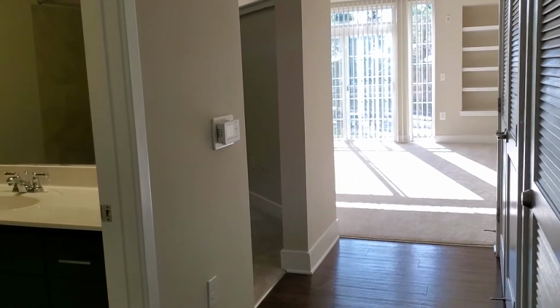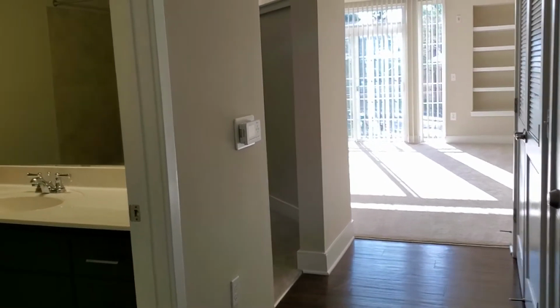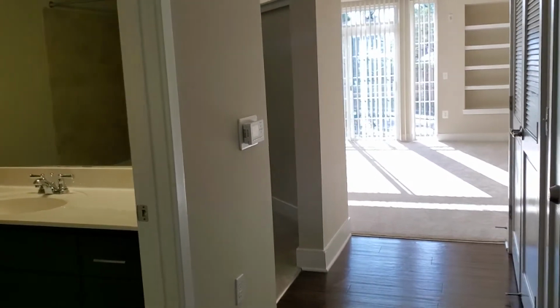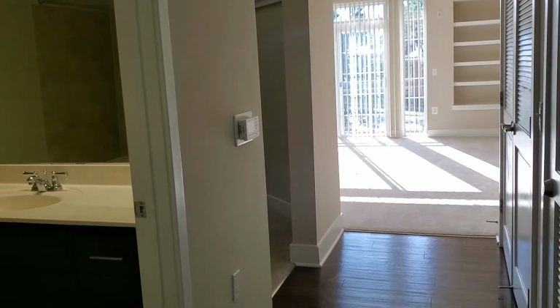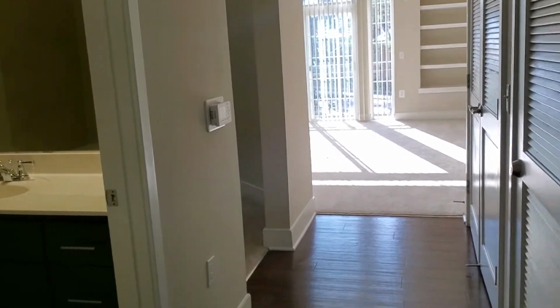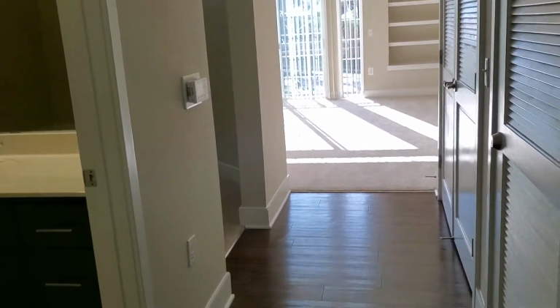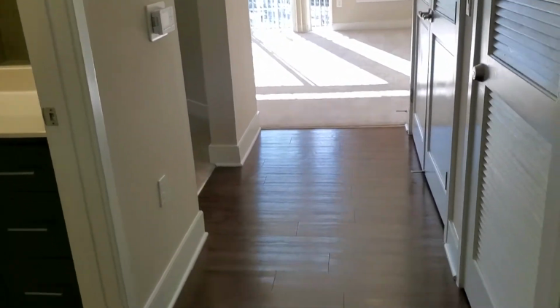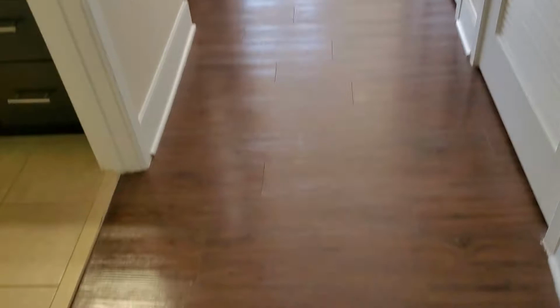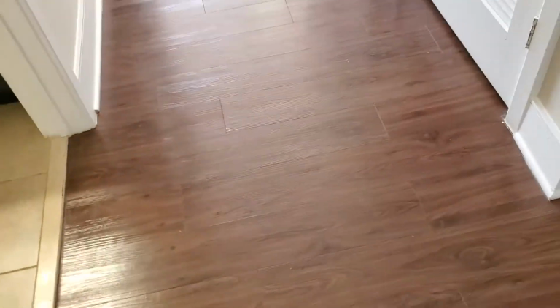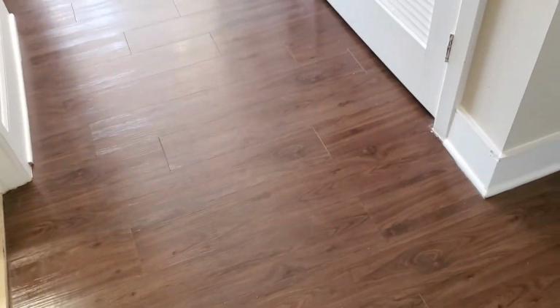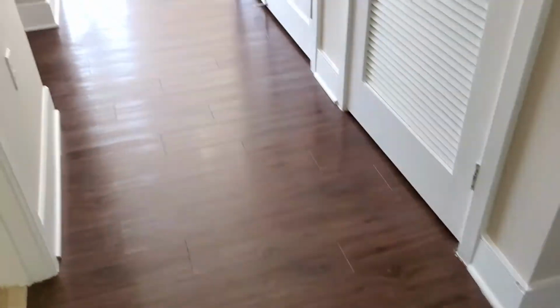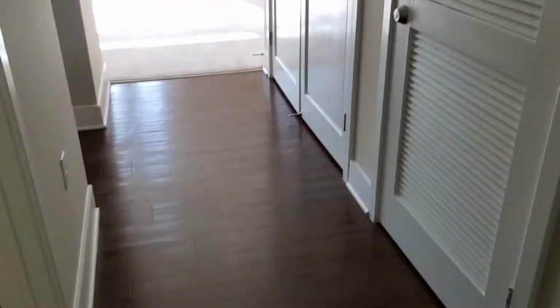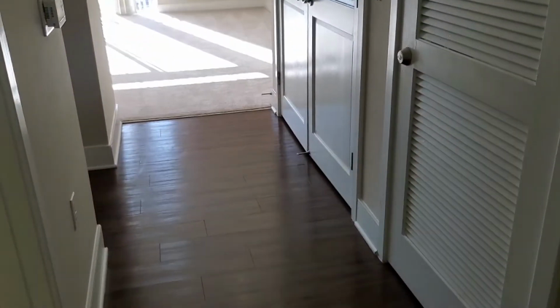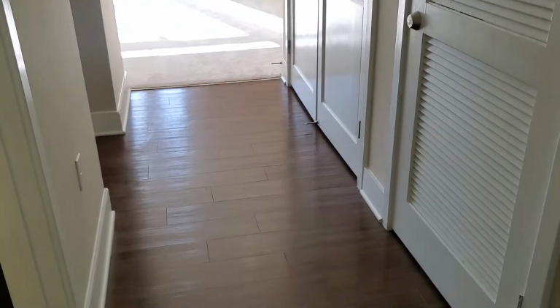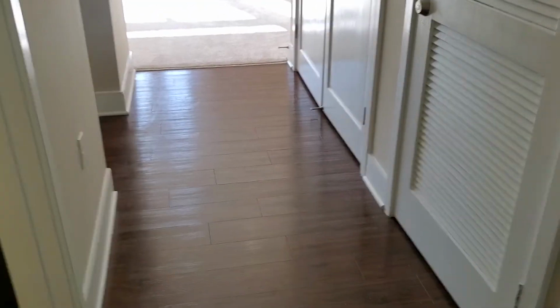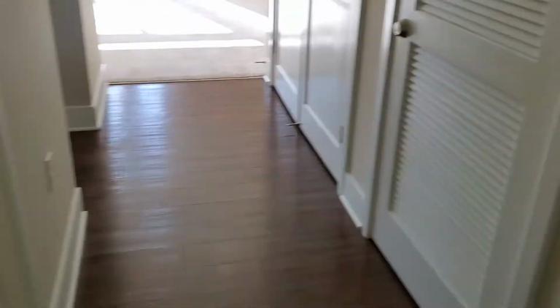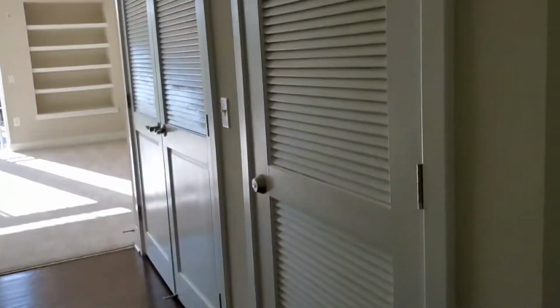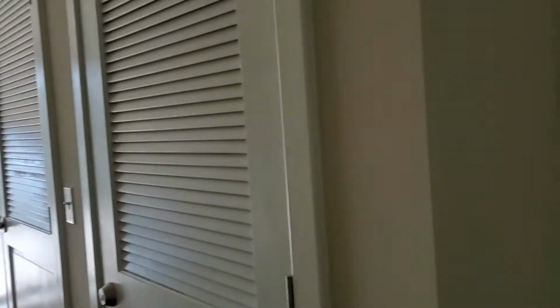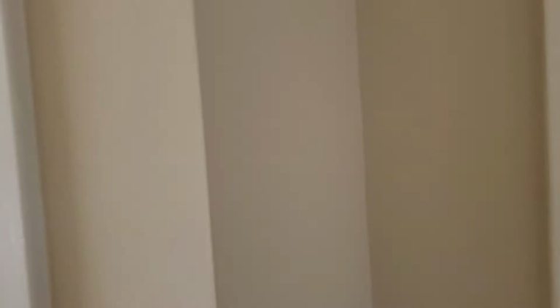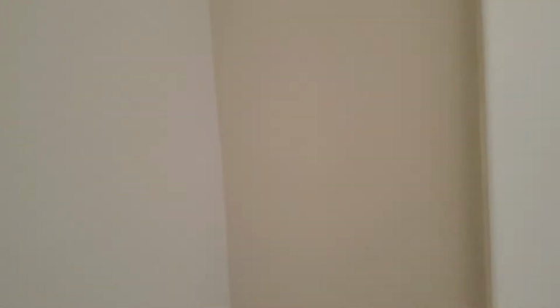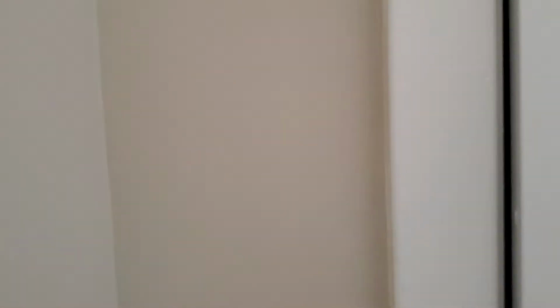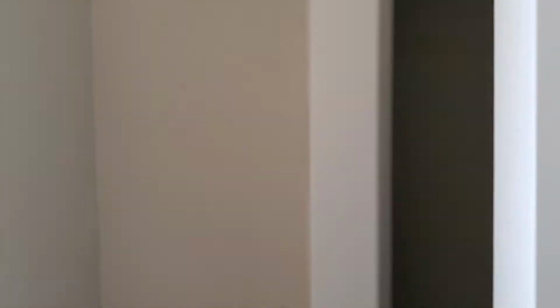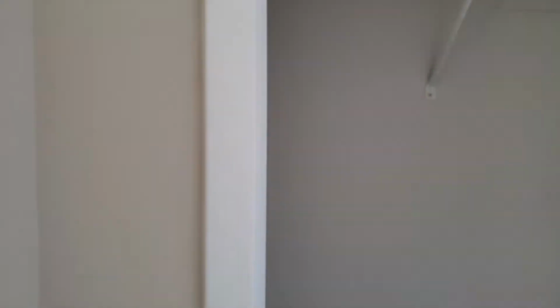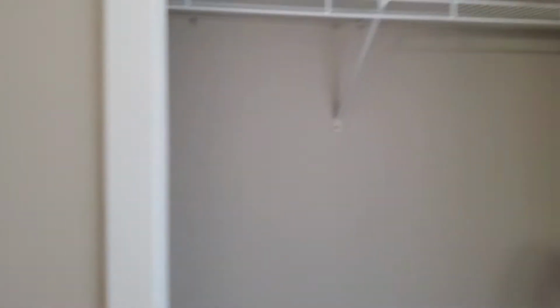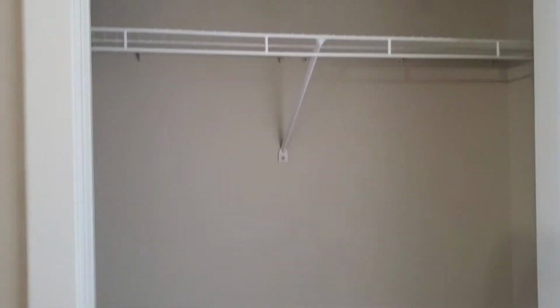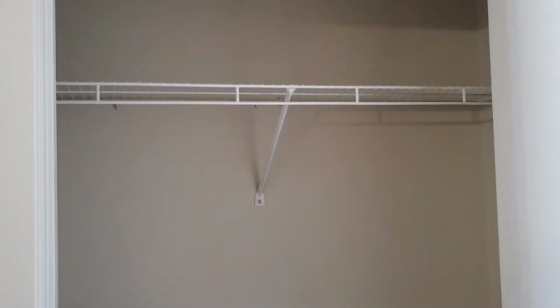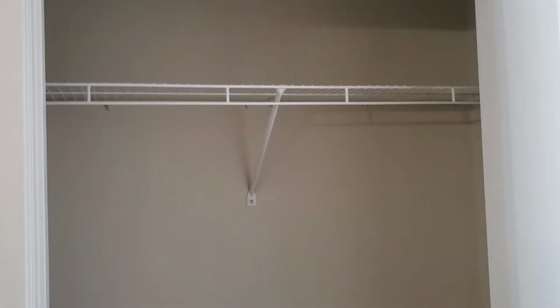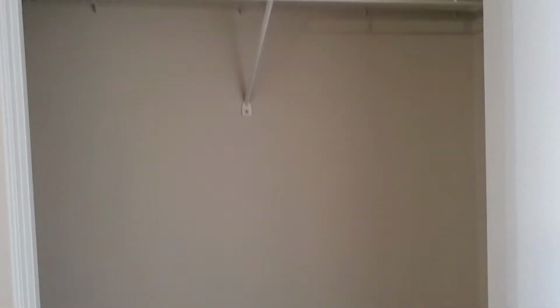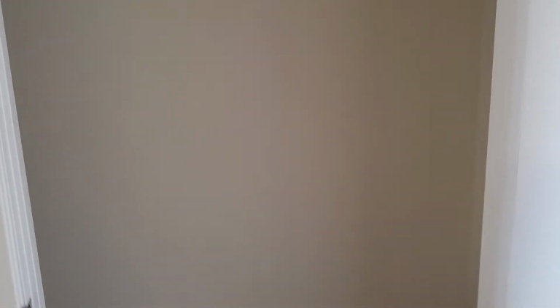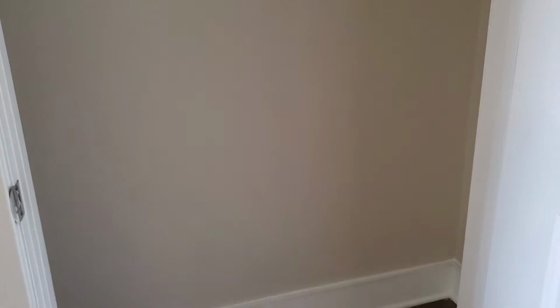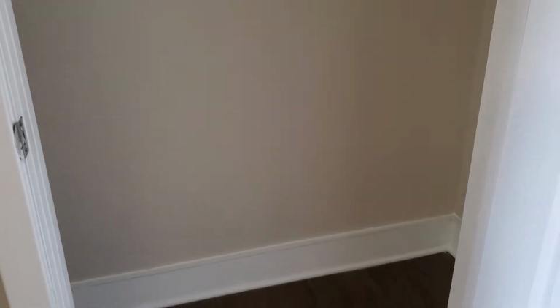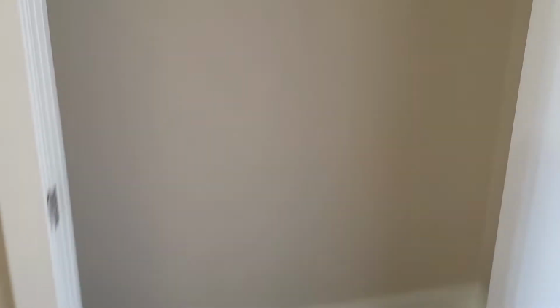Let's take a peek inside. As you come in, you have vinyl plank flooring here in the entryway. To the right, you have a spacious coat closet with shelving overhead.